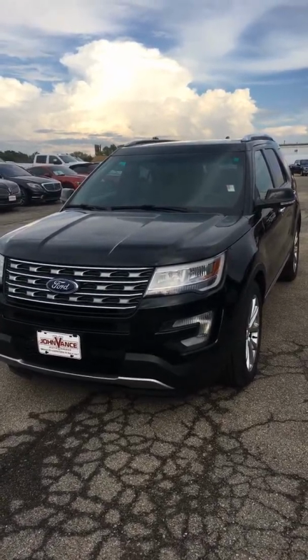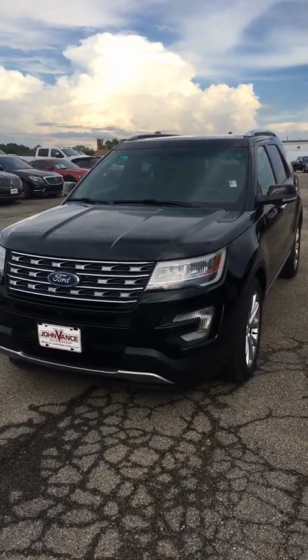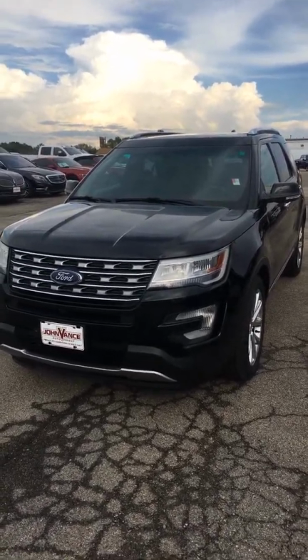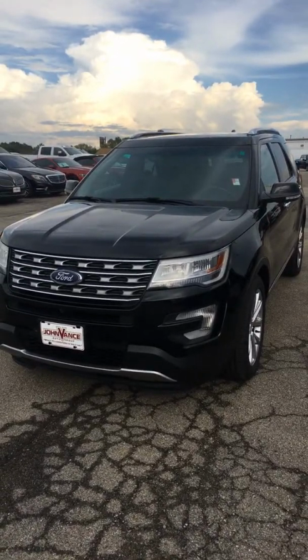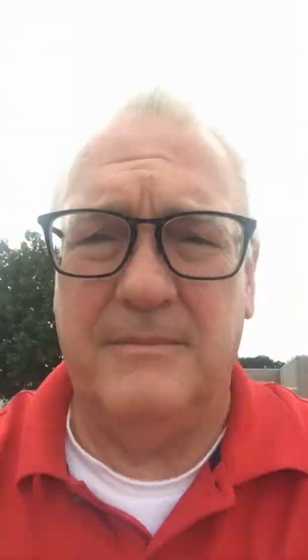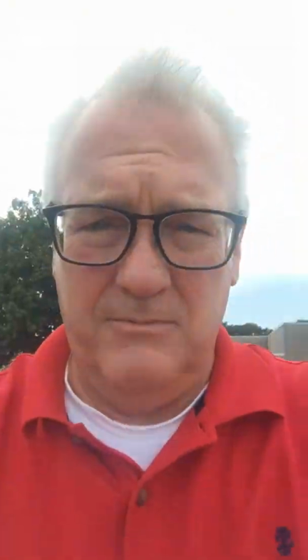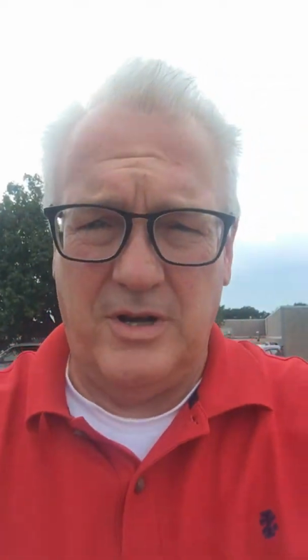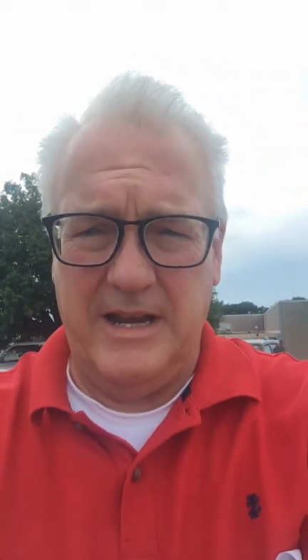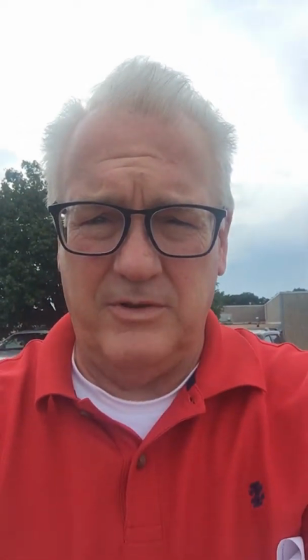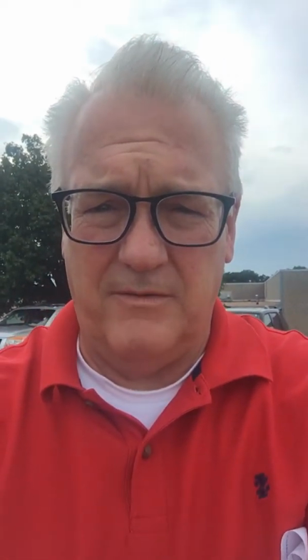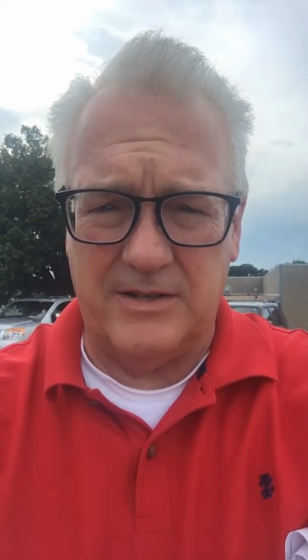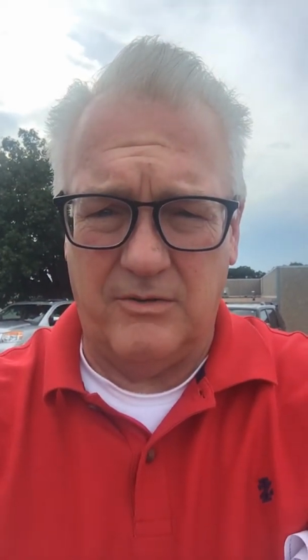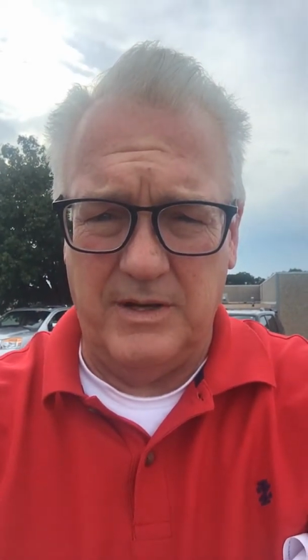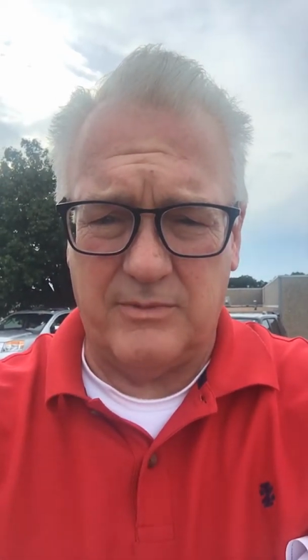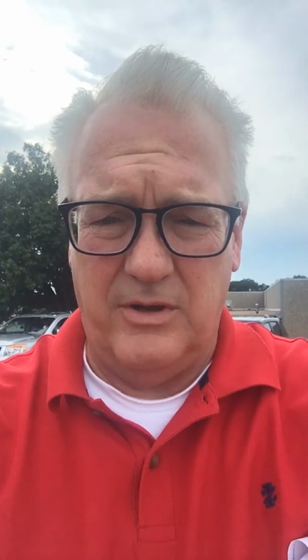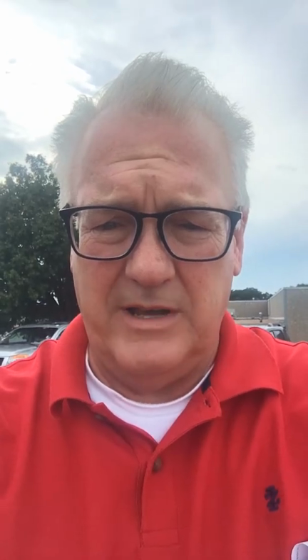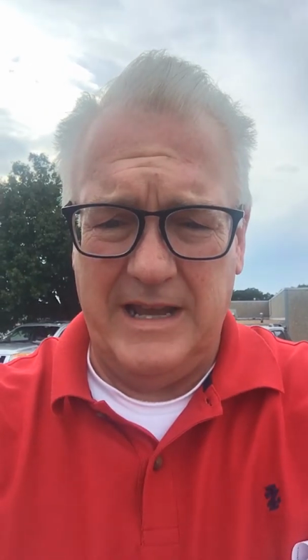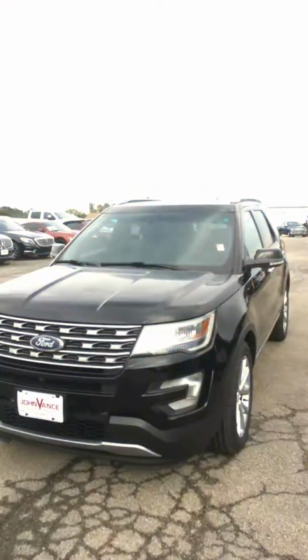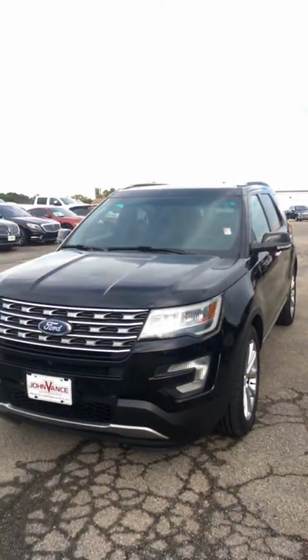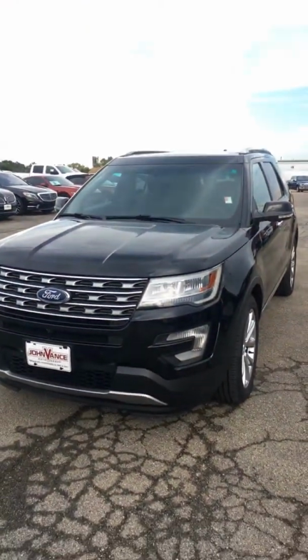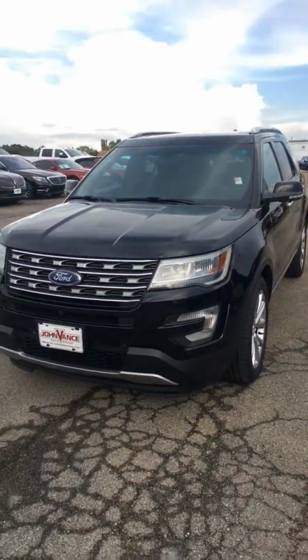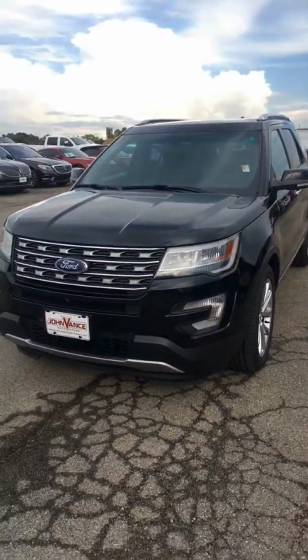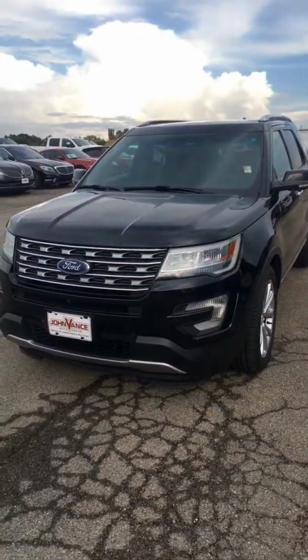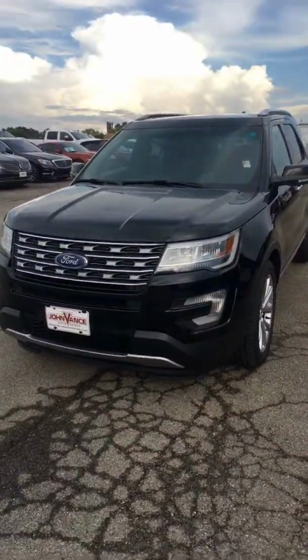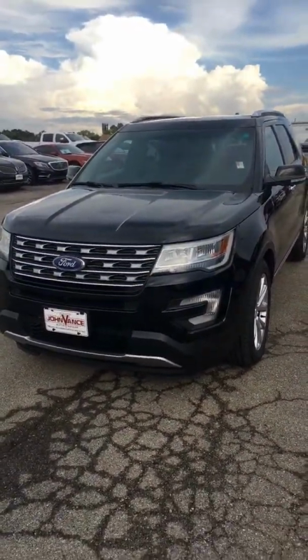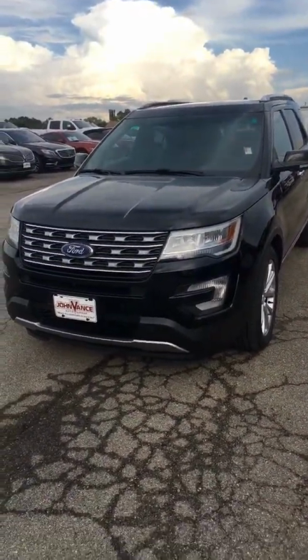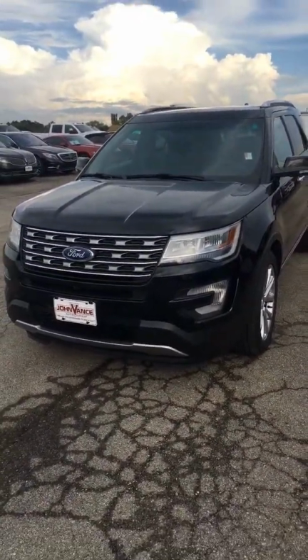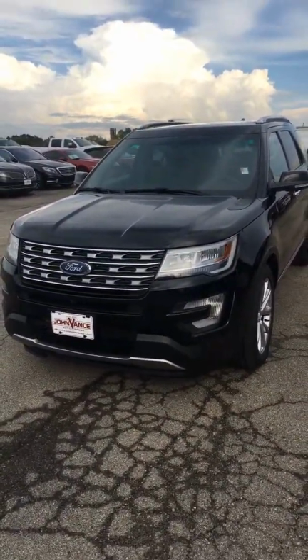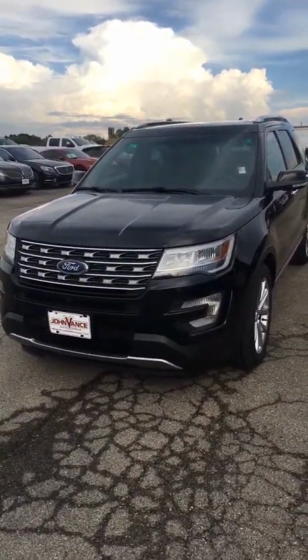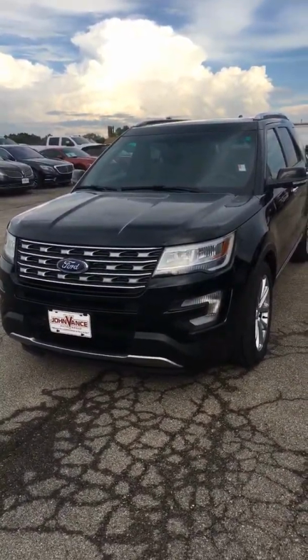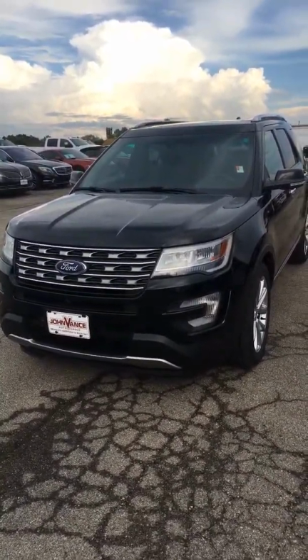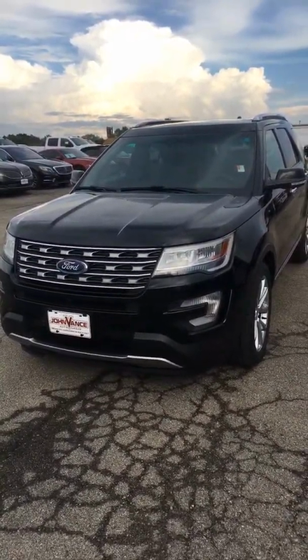Good evening. I'm John Hamm with the John Vance Auto Group in Guthrie, Oklahoma, and this is the 2016 Ford Explorer Limited that you inquired about.